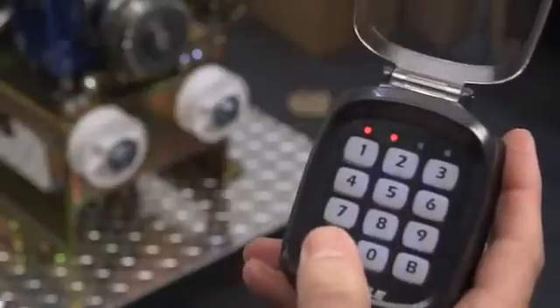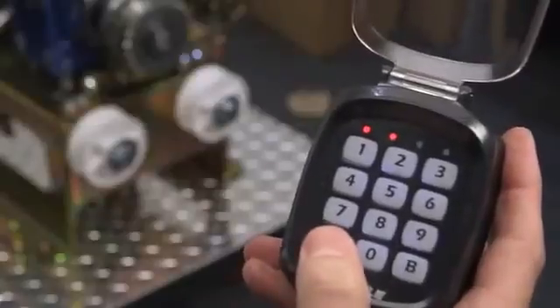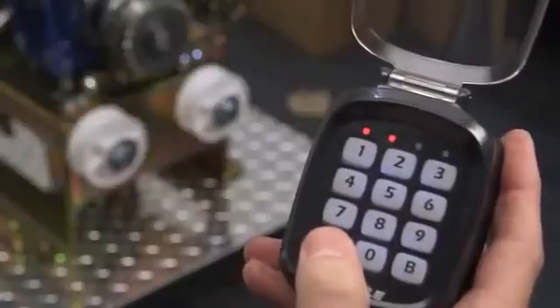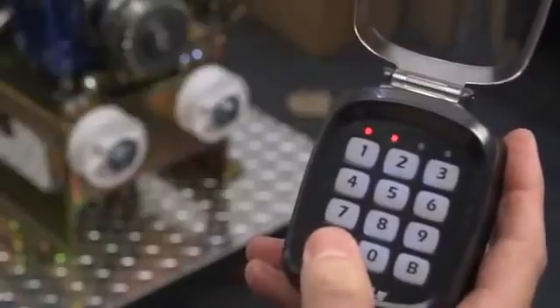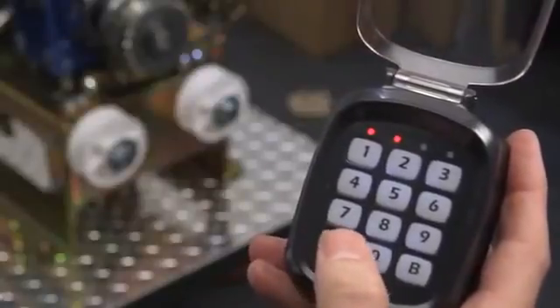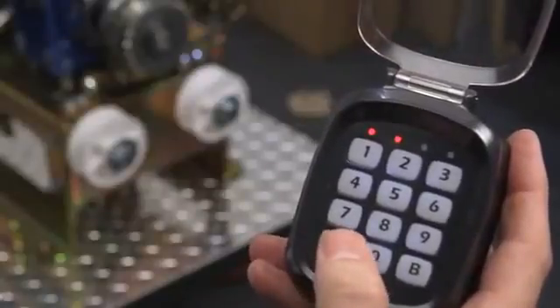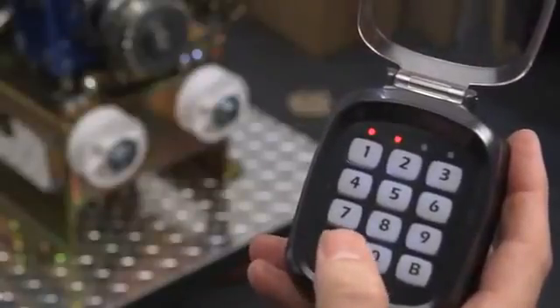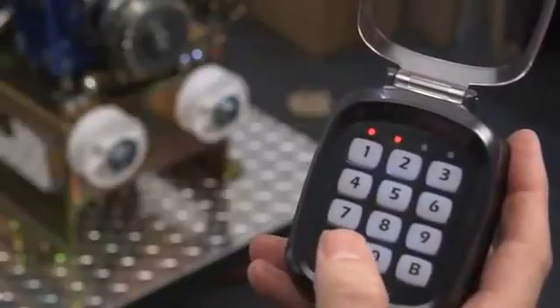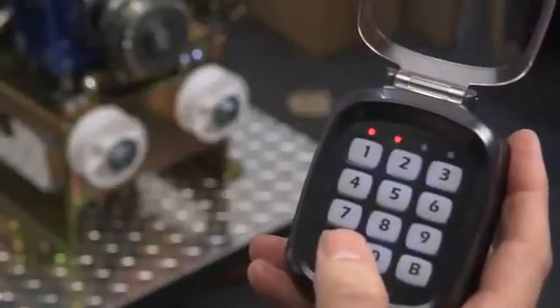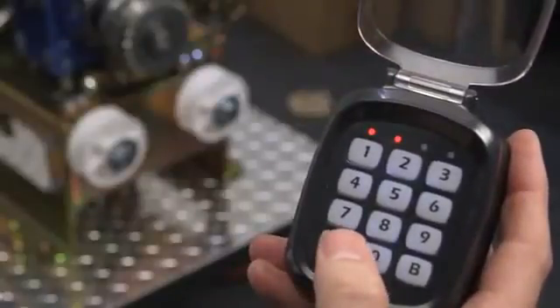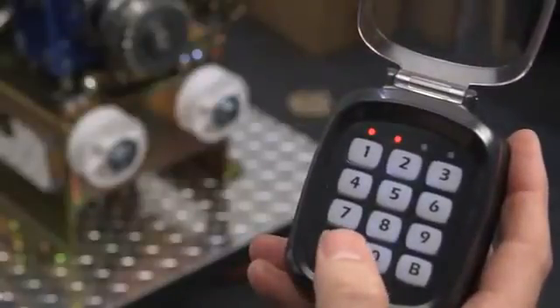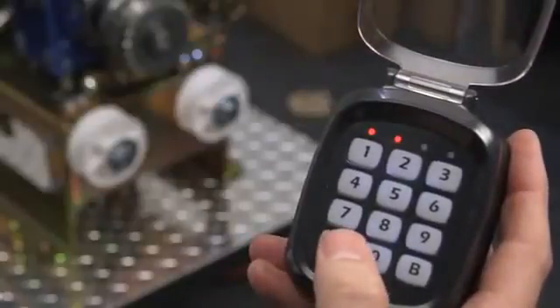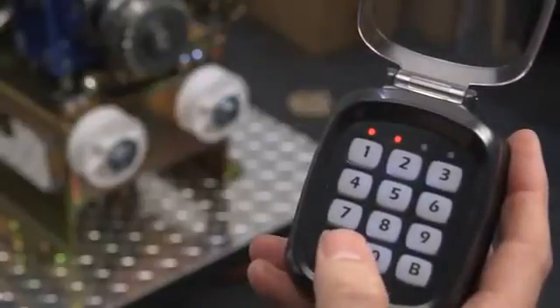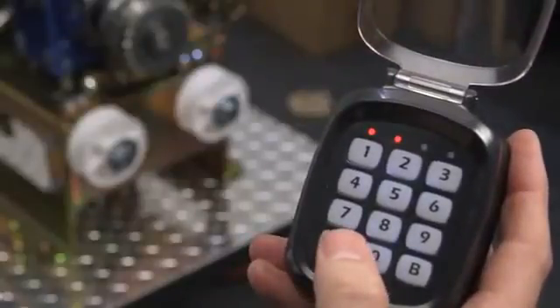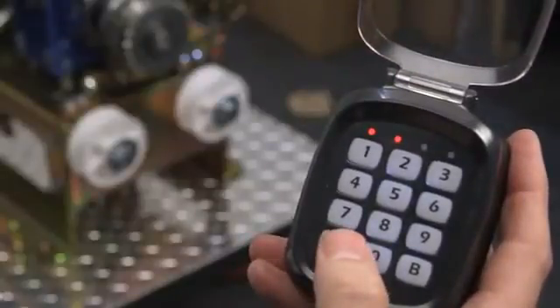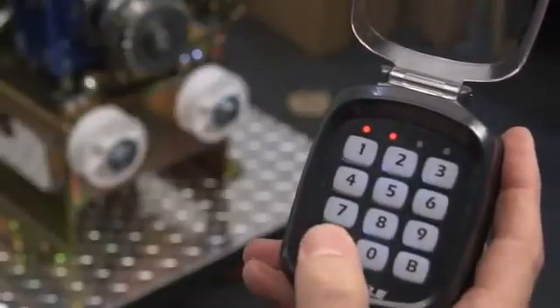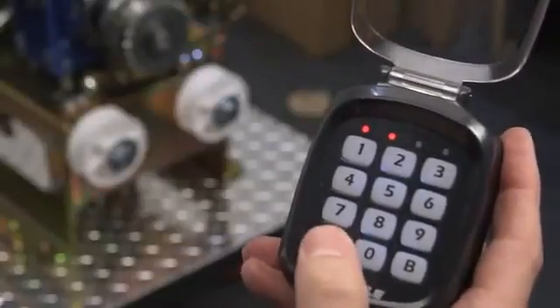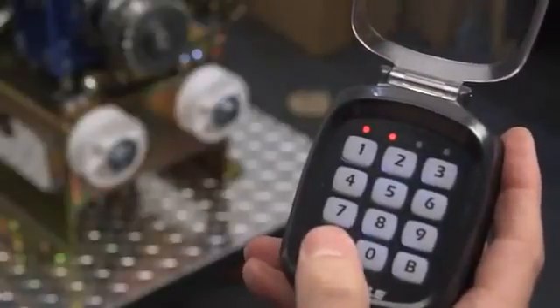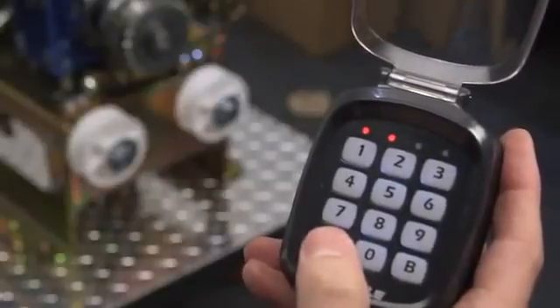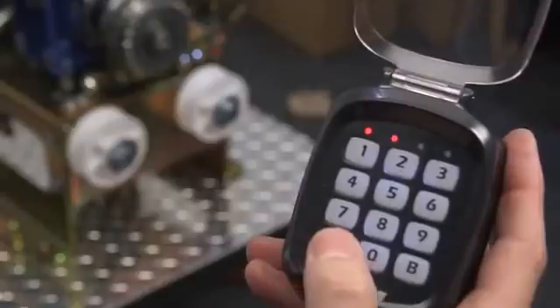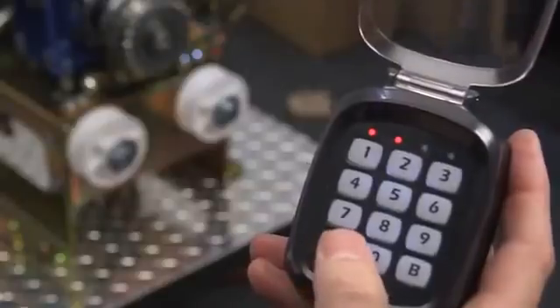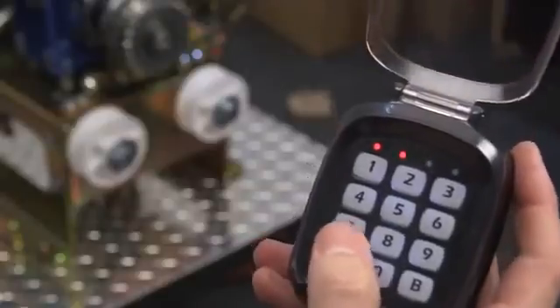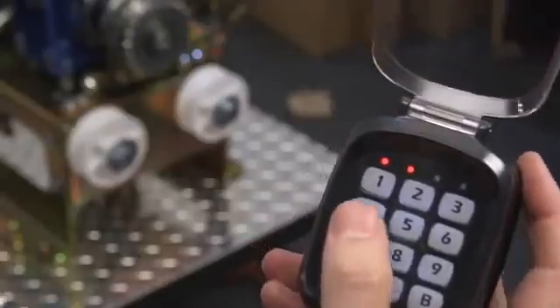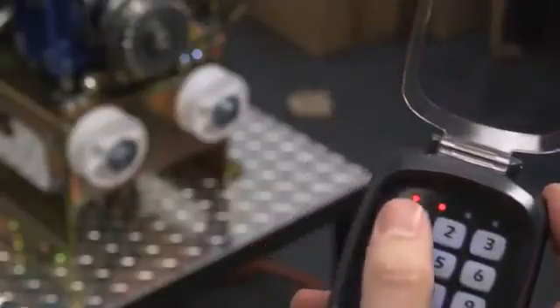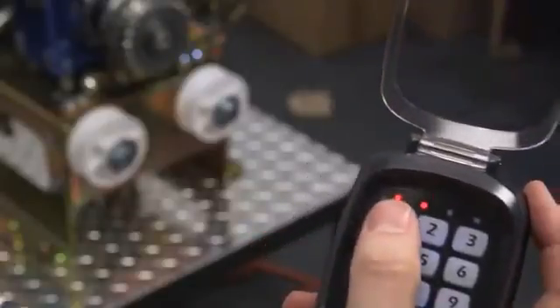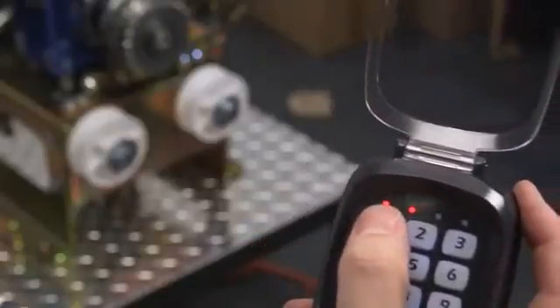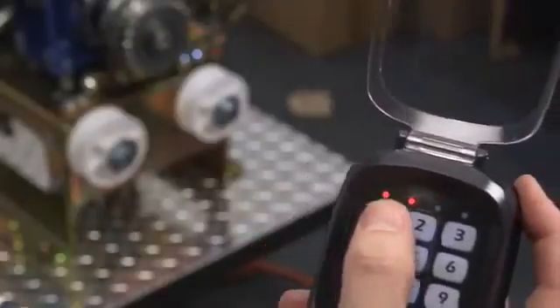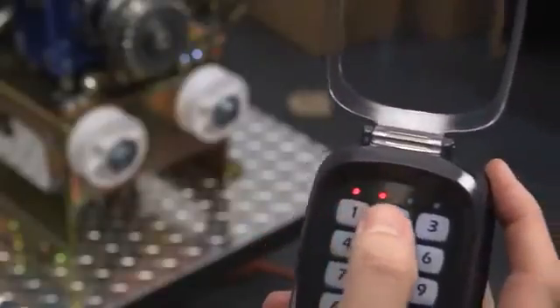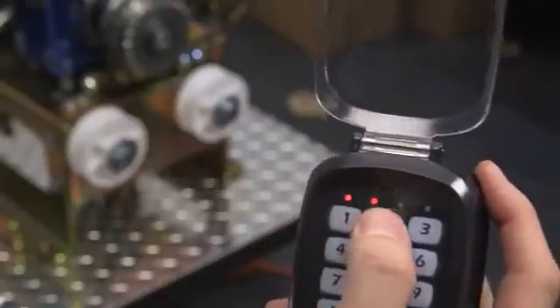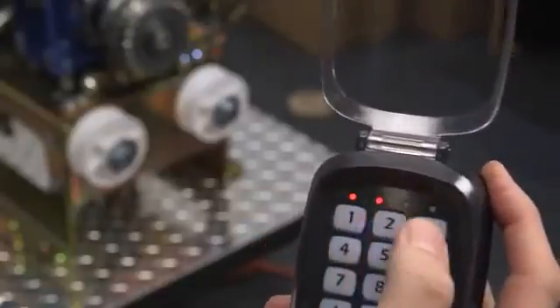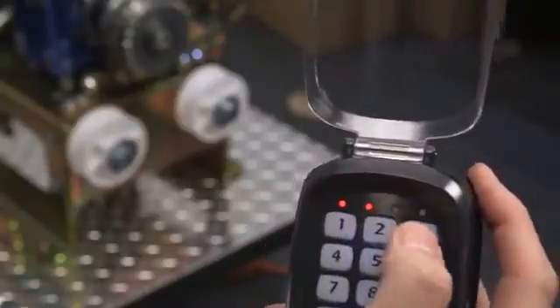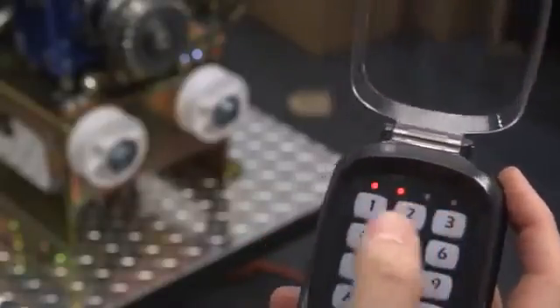At this point, LED numbers one and two will turn red. Now, enter your new six-digit passcode followed by button A.